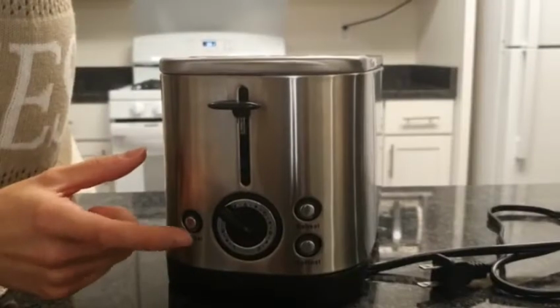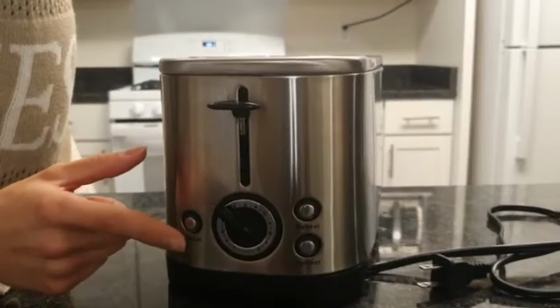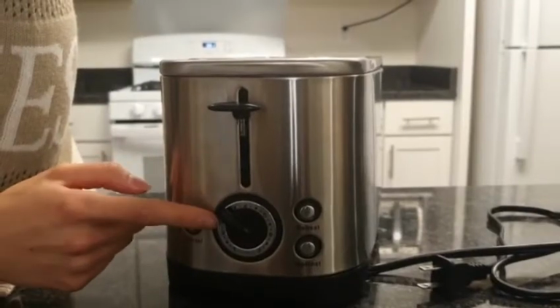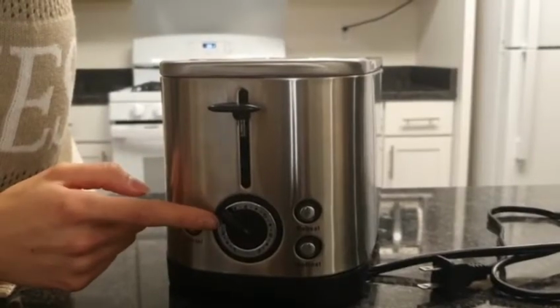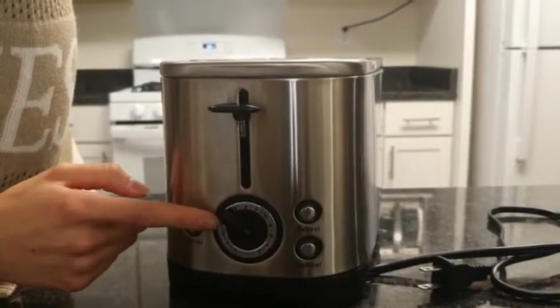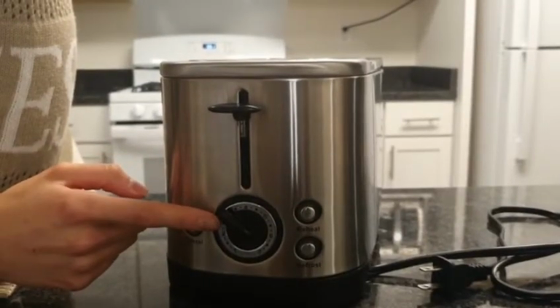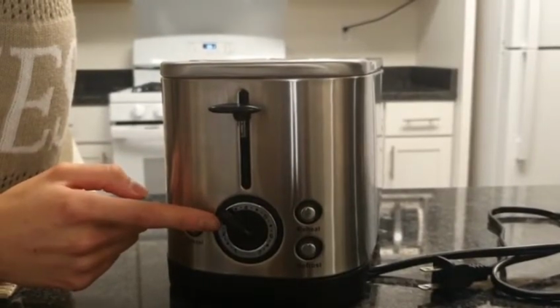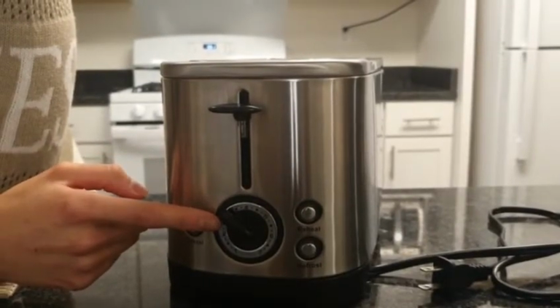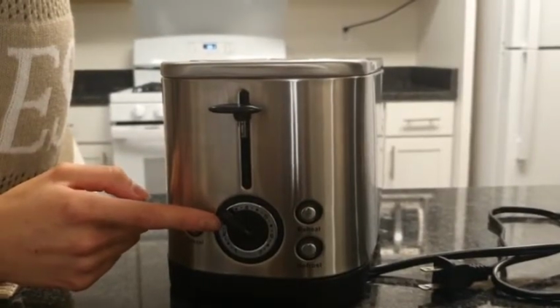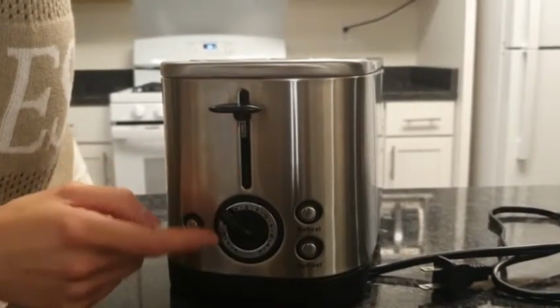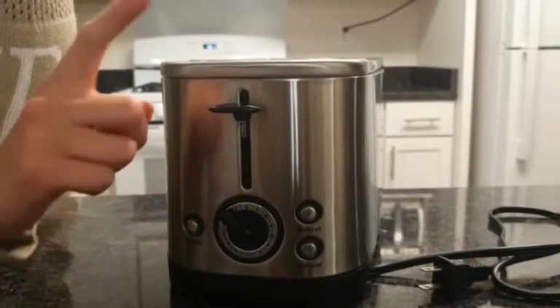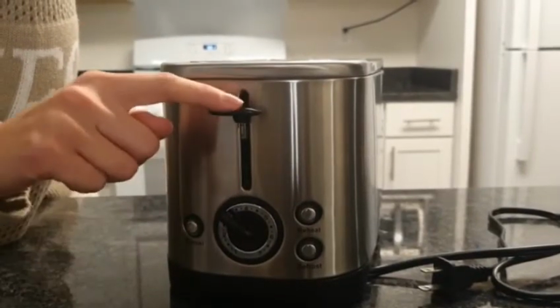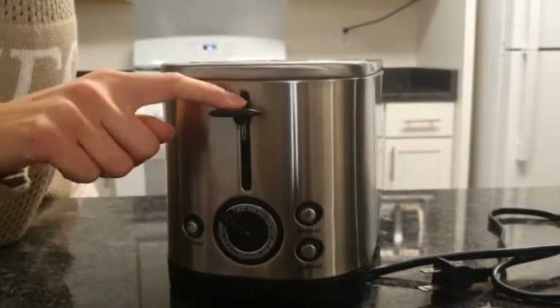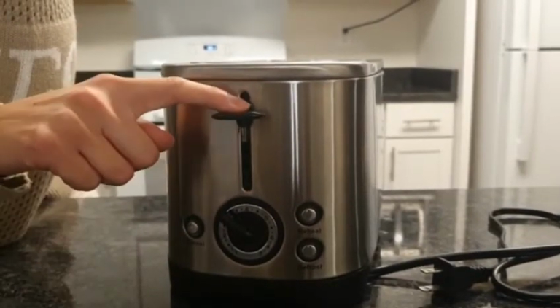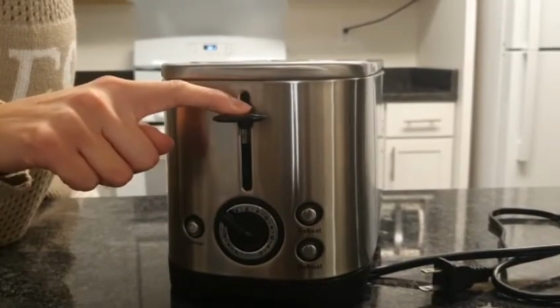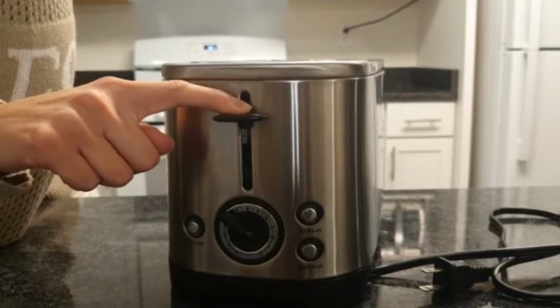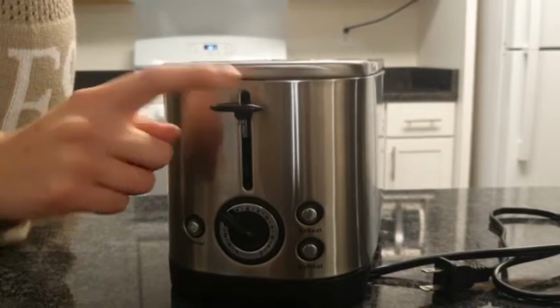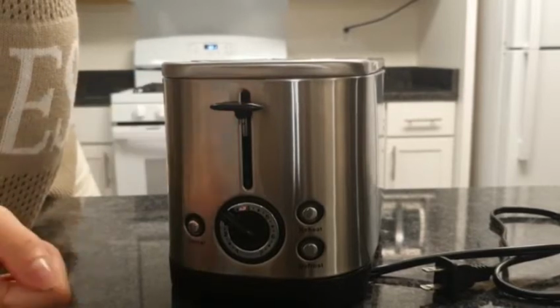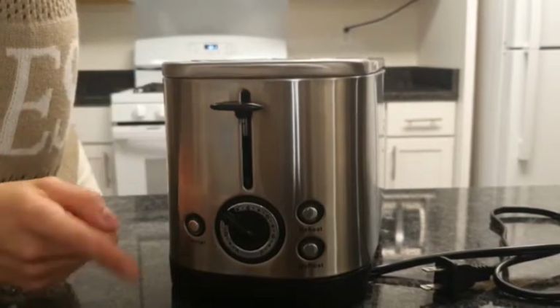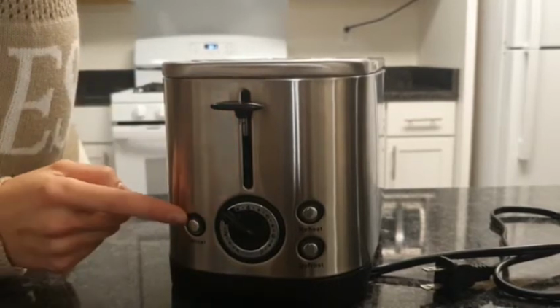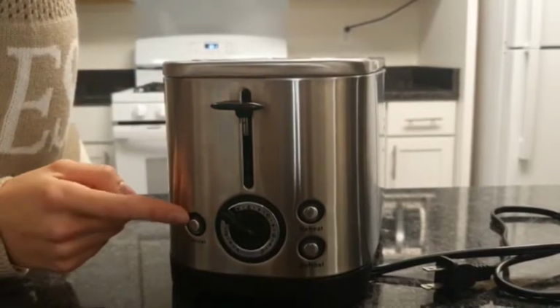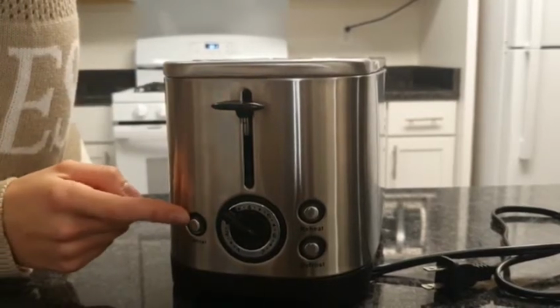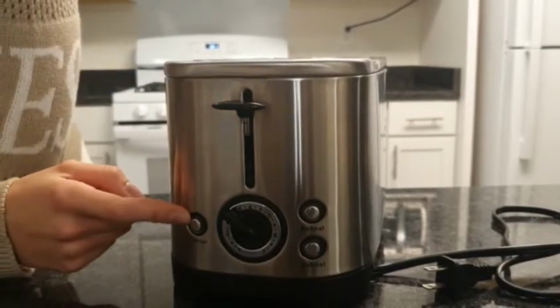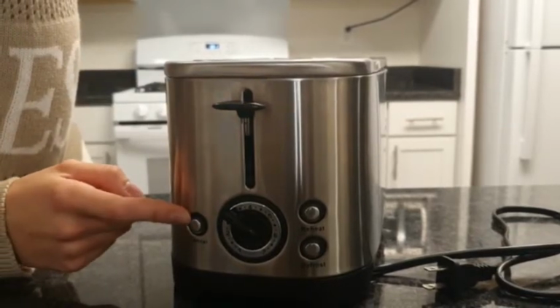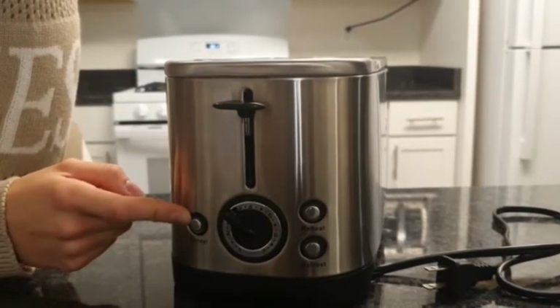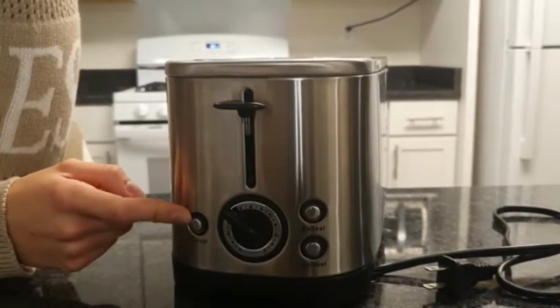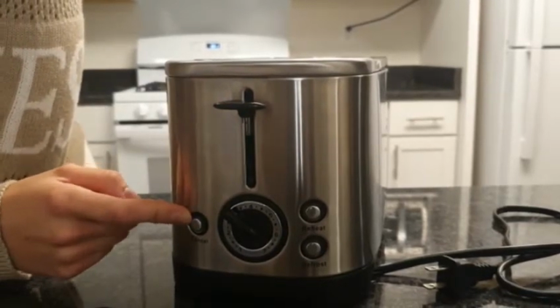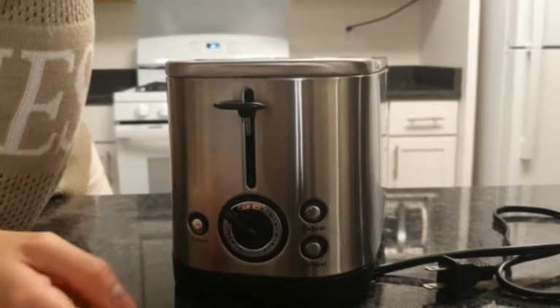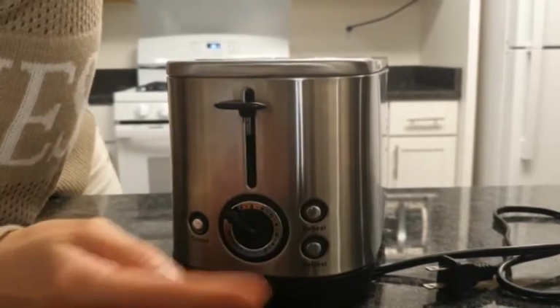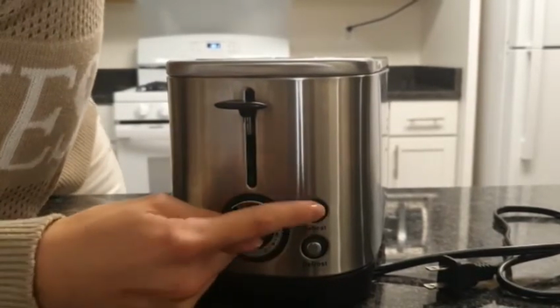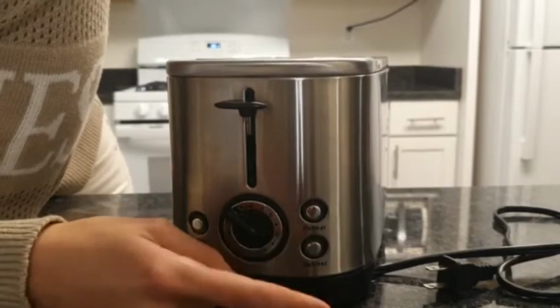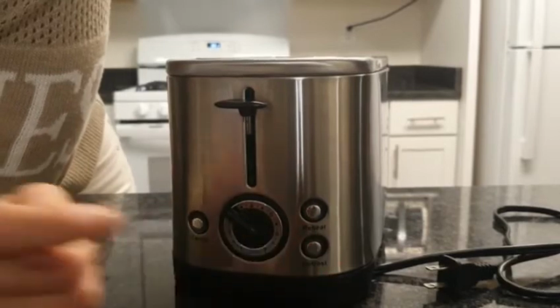It has seven different toasting levels. There's pushdown, cancel for whenever you want to stop it, and then reheat.